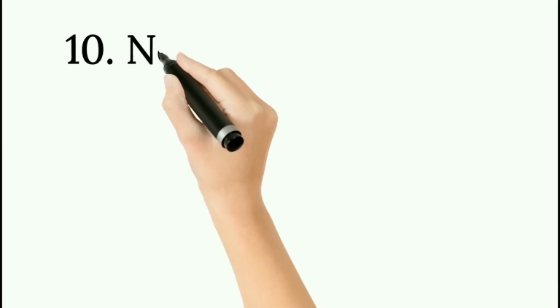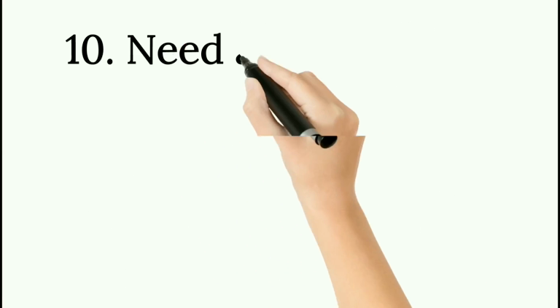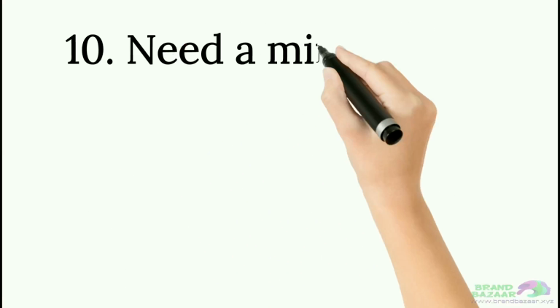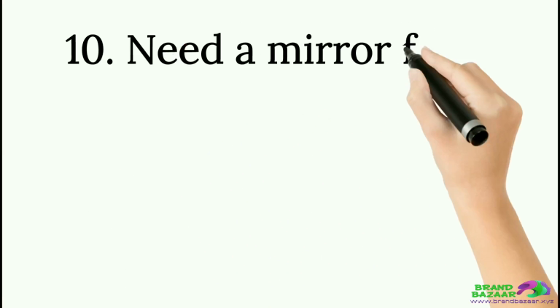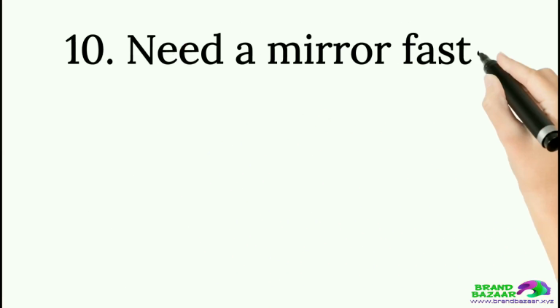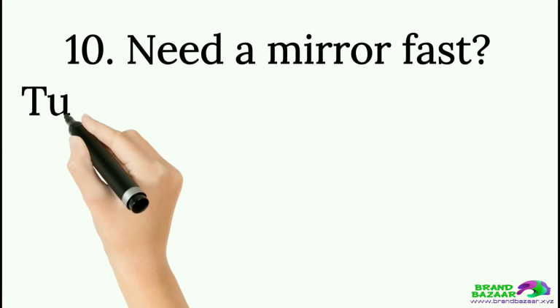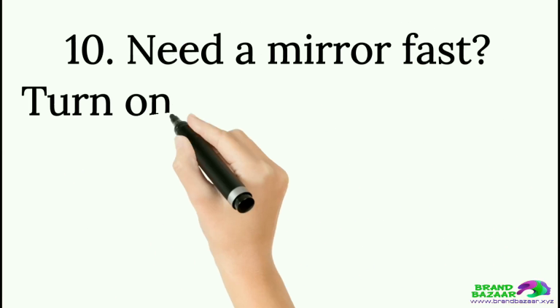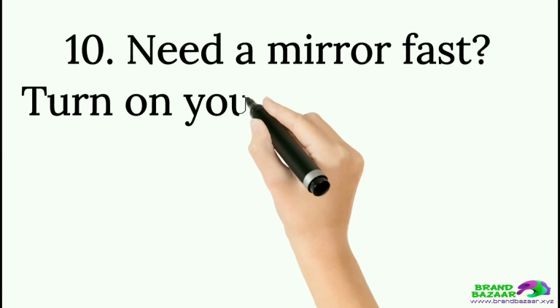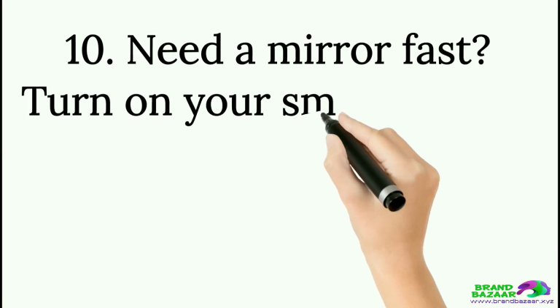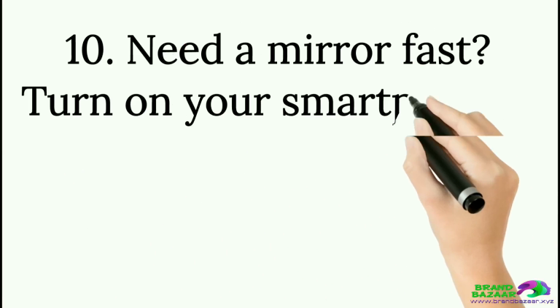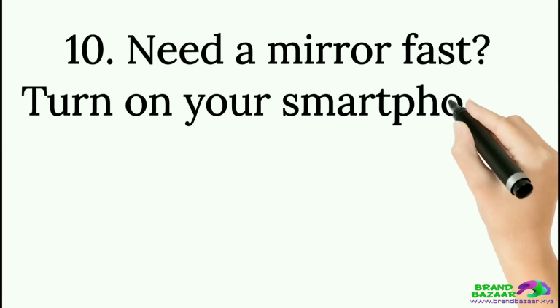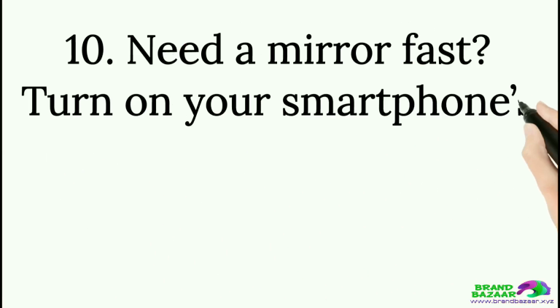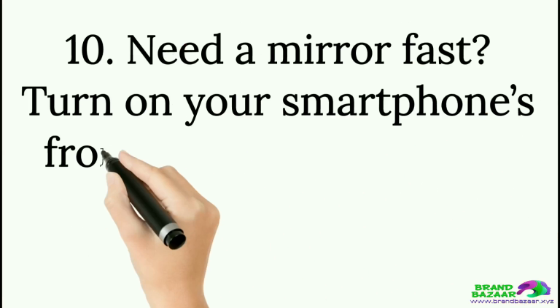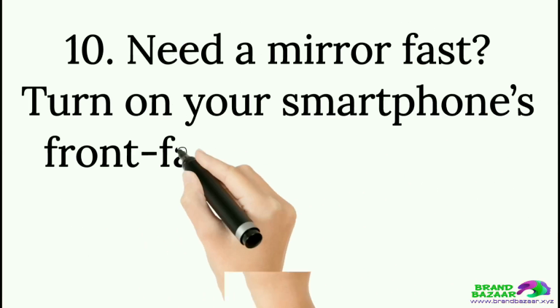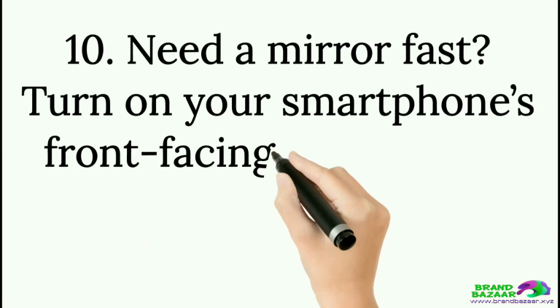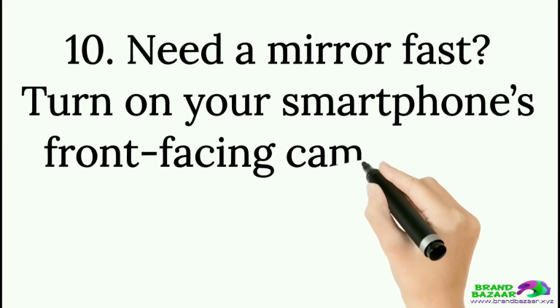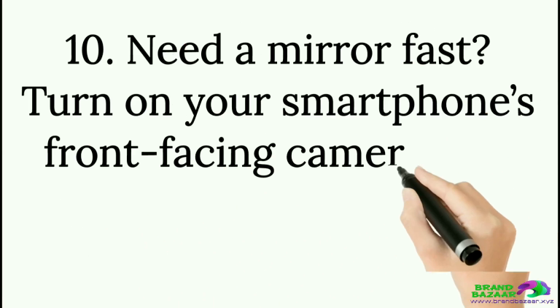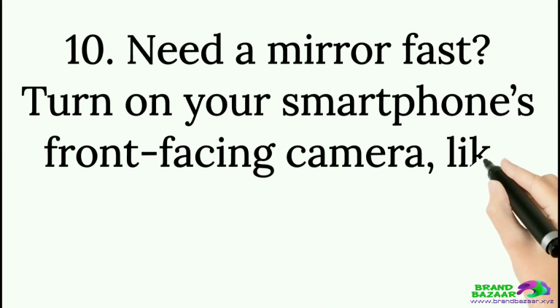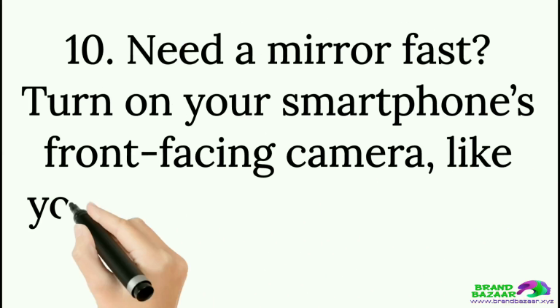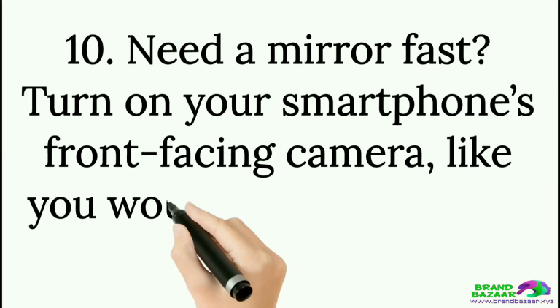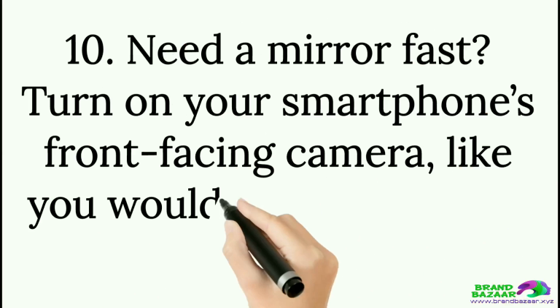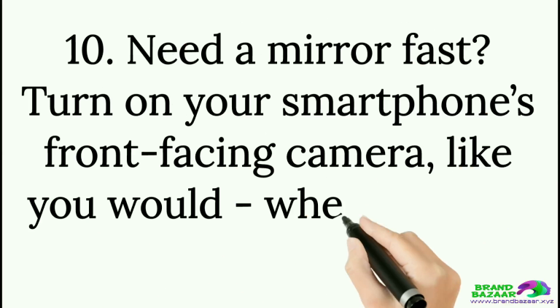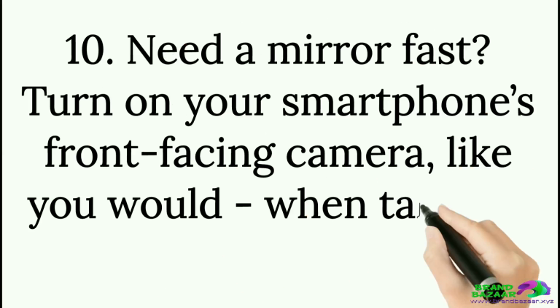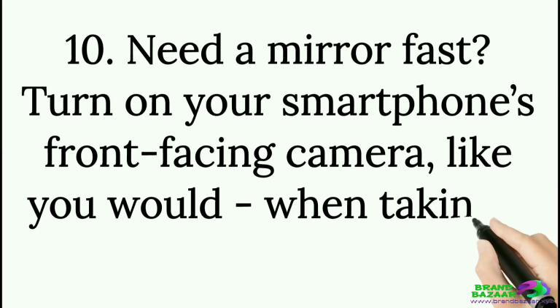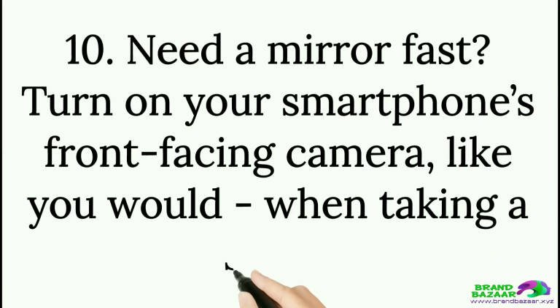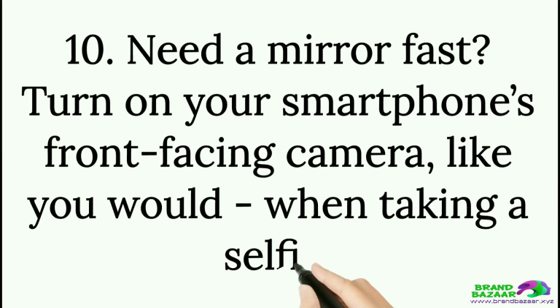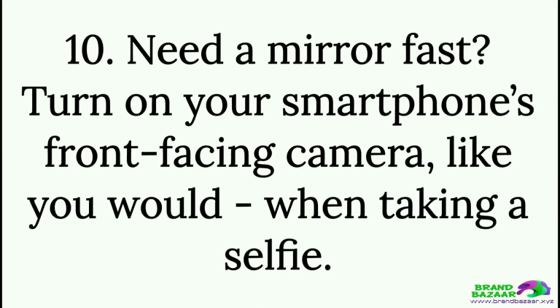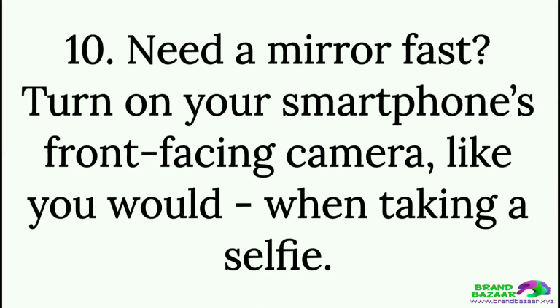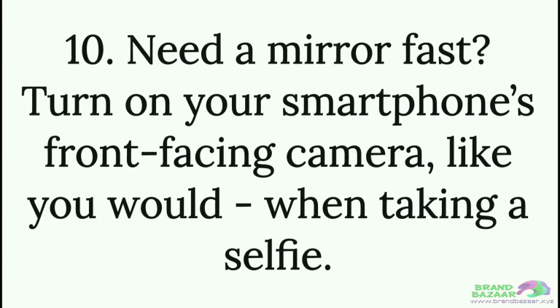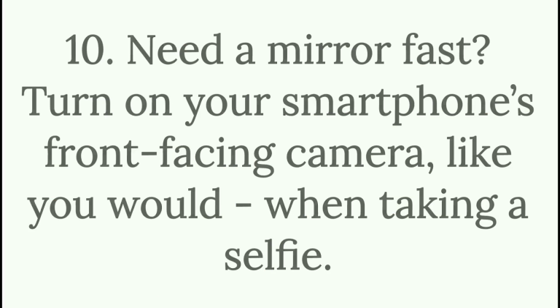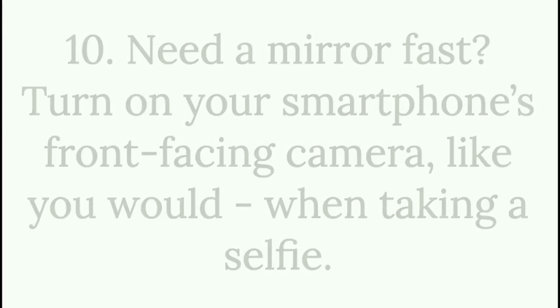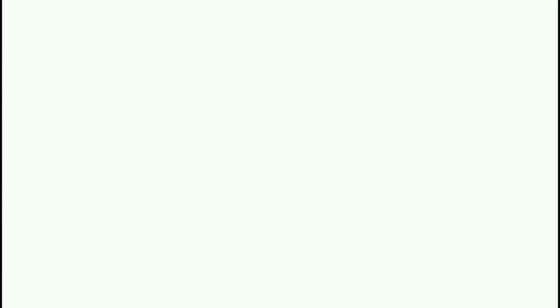Tip 10: Need a mirror fast? Turn on your smartphone's front-facing camera, just like you would when taking a selfie.